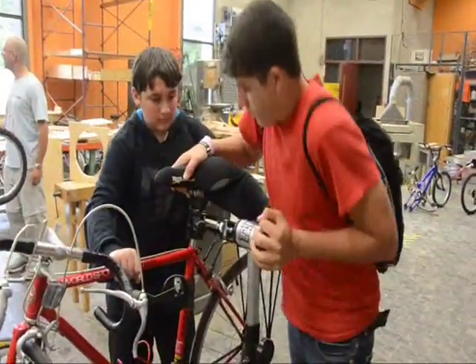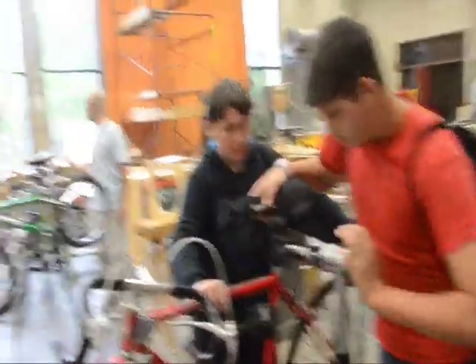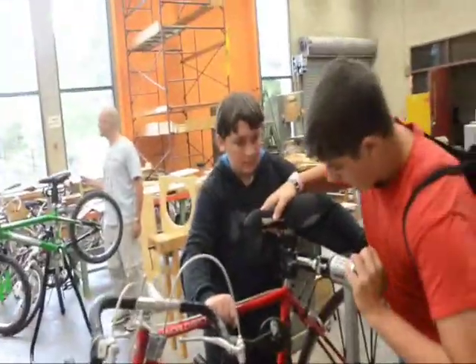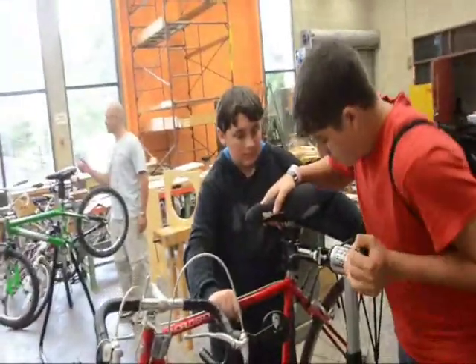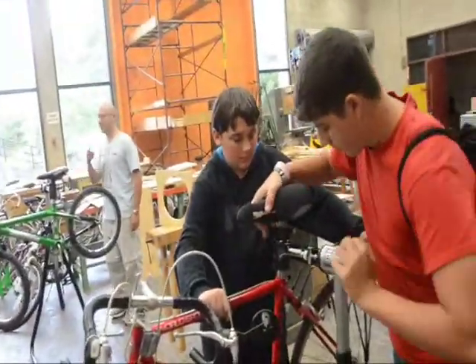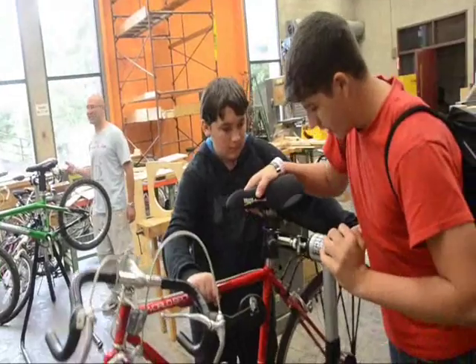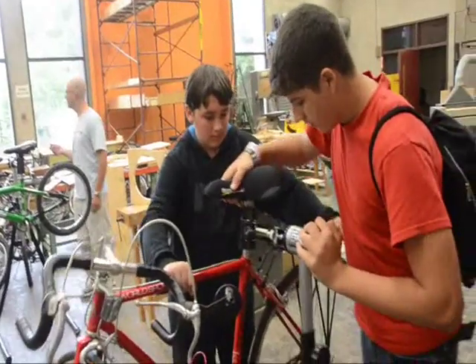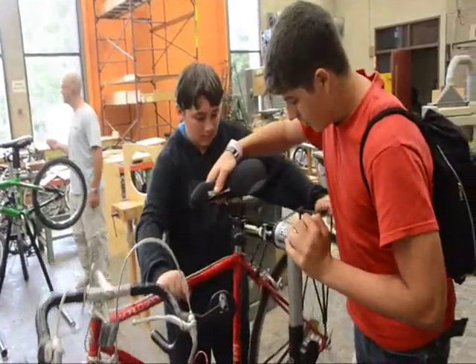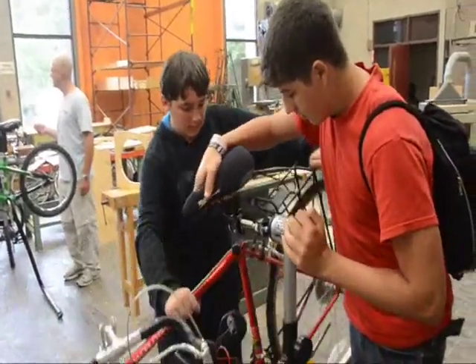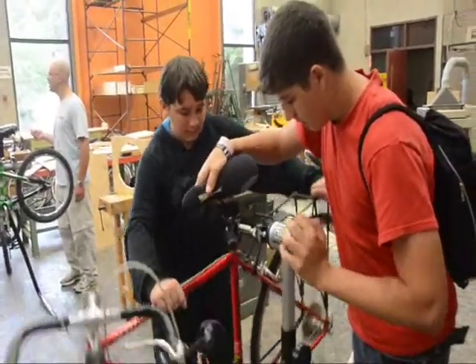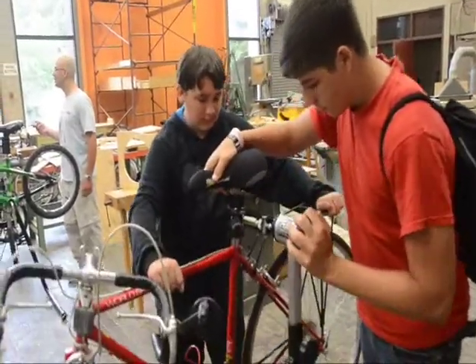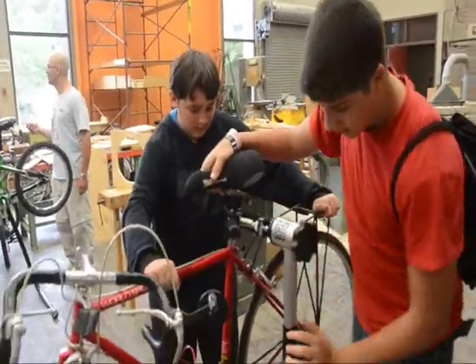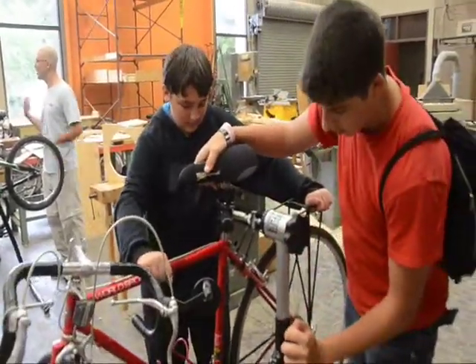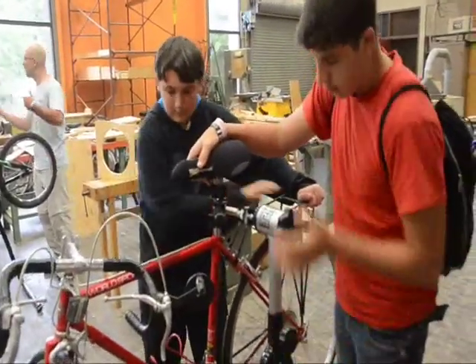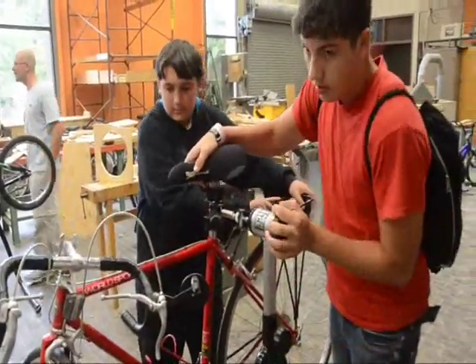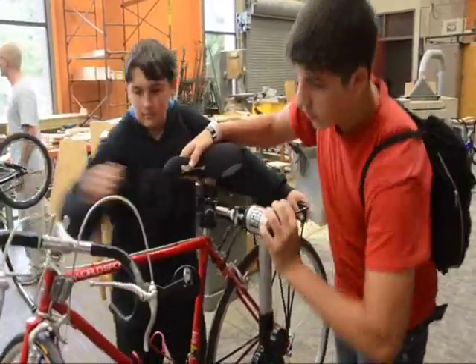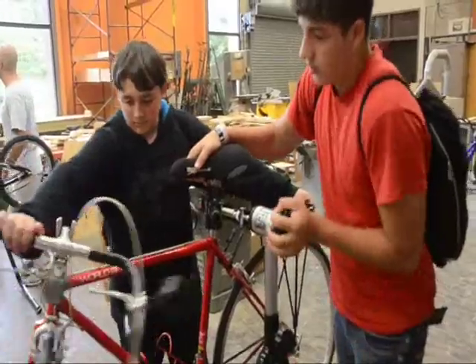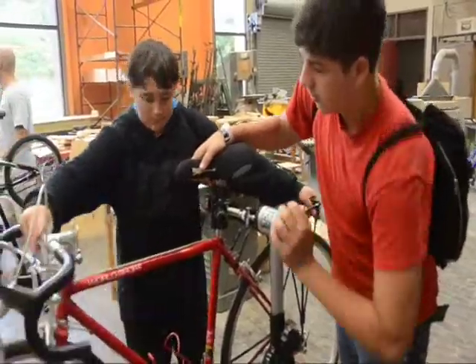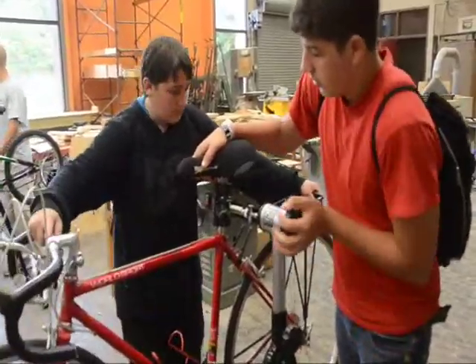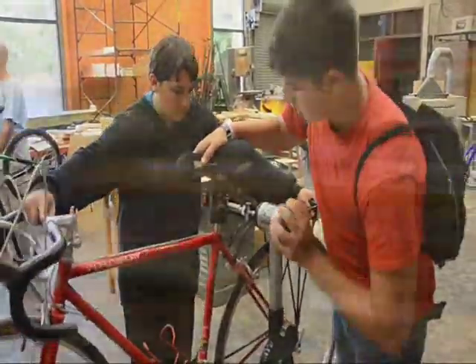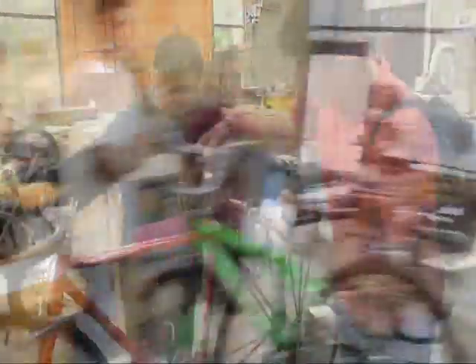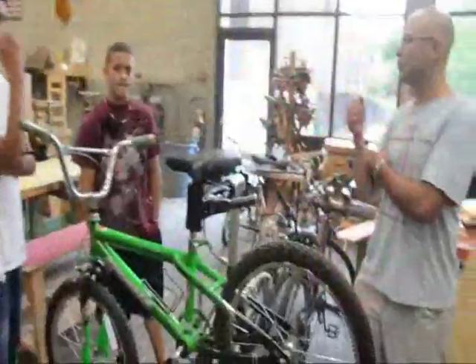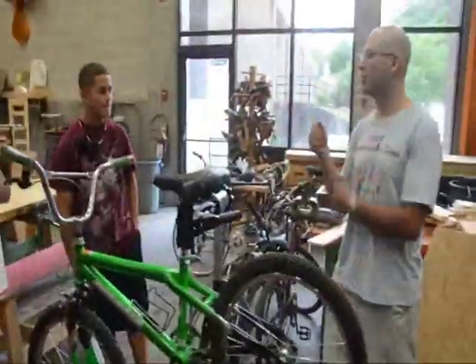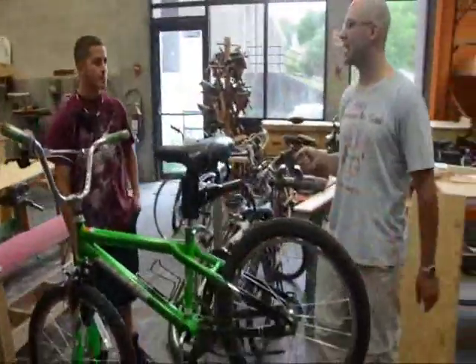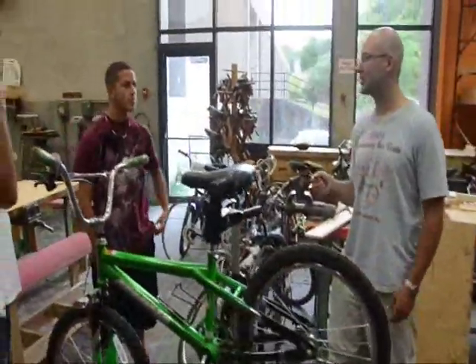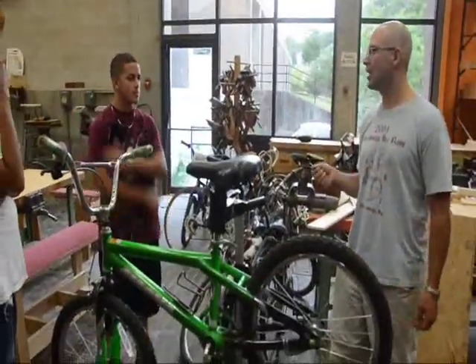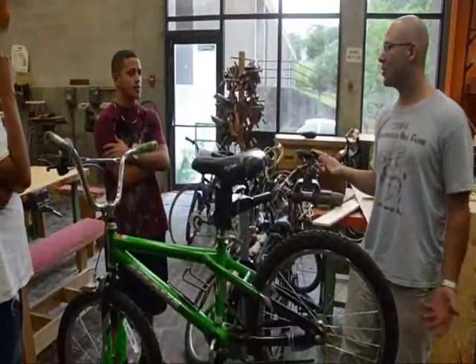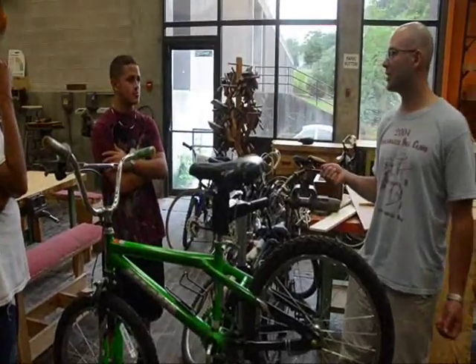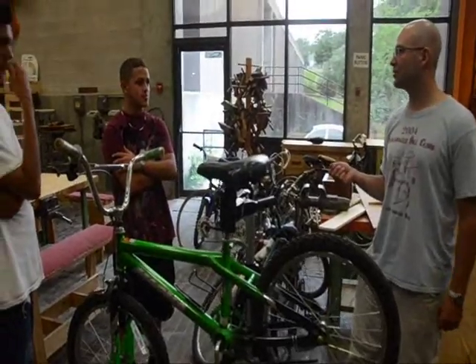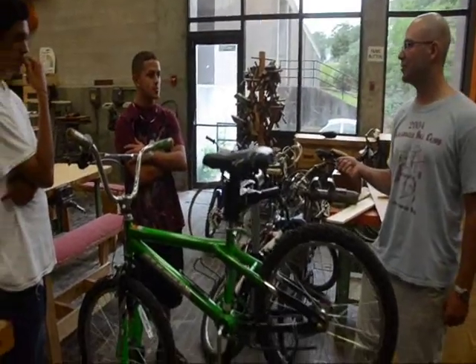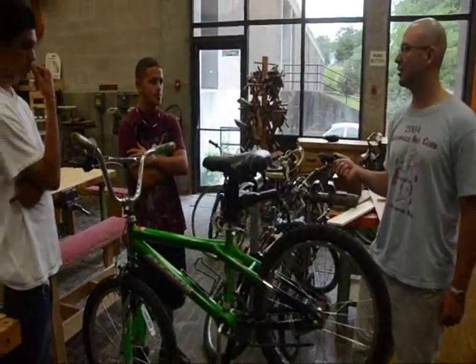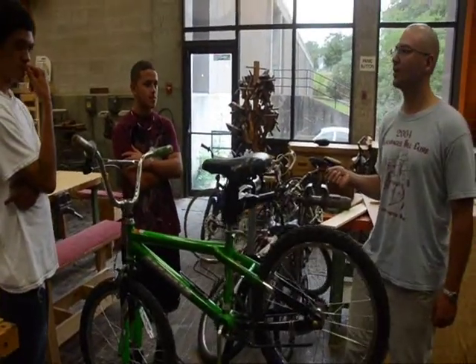I might bring in the Greenberg next week or something for these guys. So it might be a few people — we'll talk about some aerodynamics. We can talk about aerodynamics, so maybe we'll bring that in for you guys as a treat towards the end.